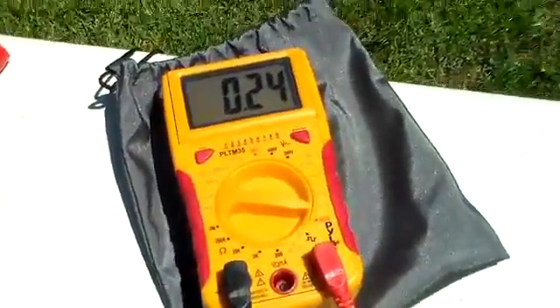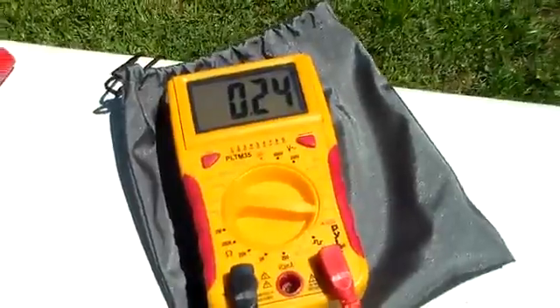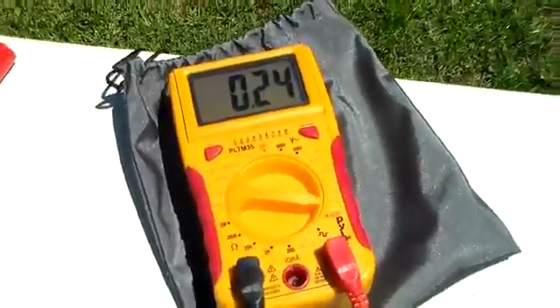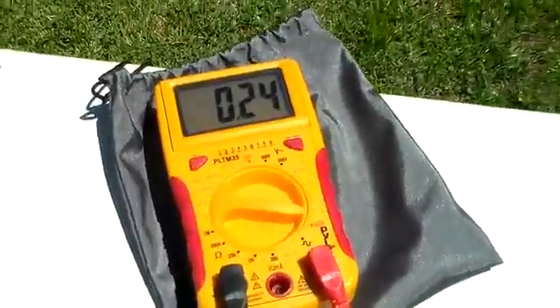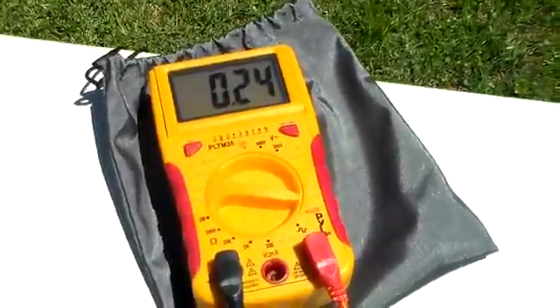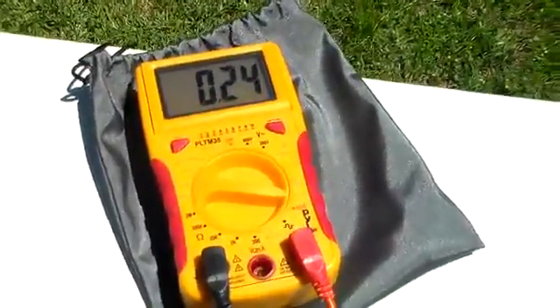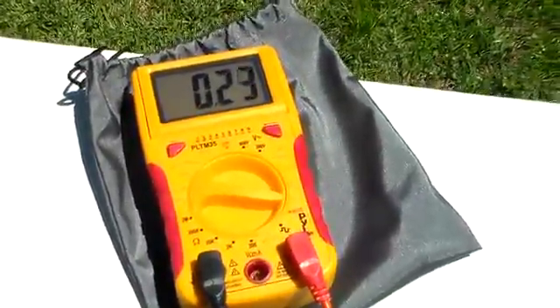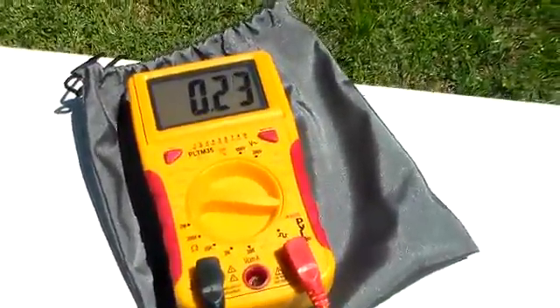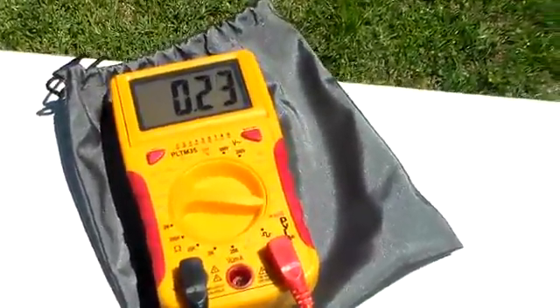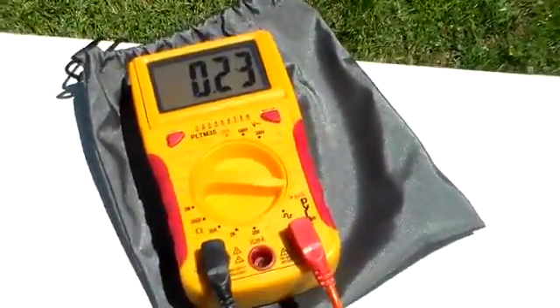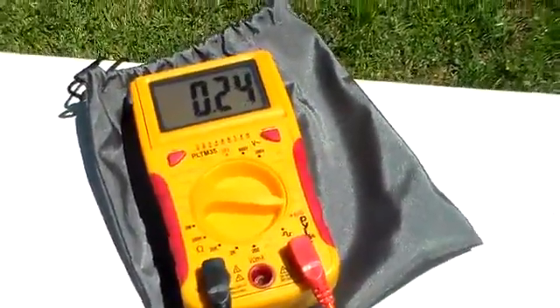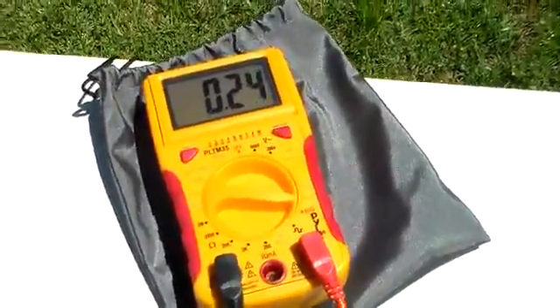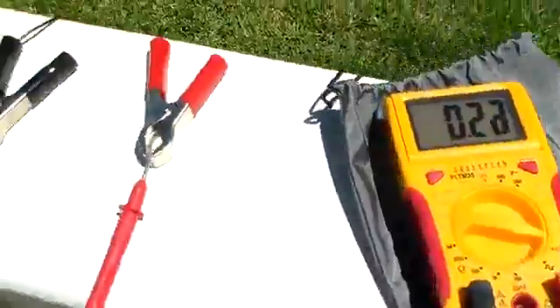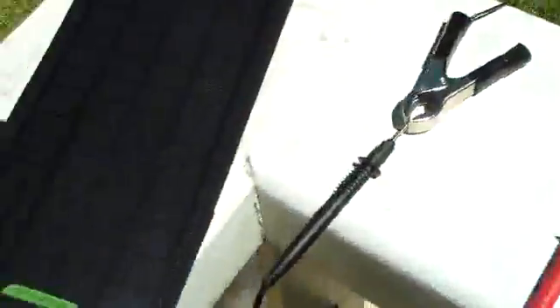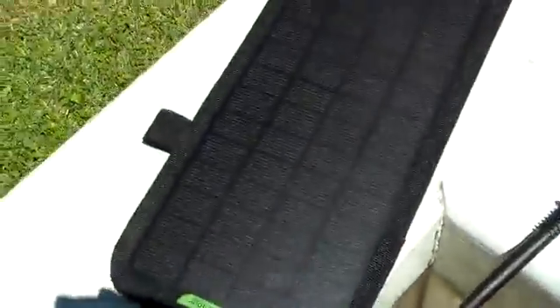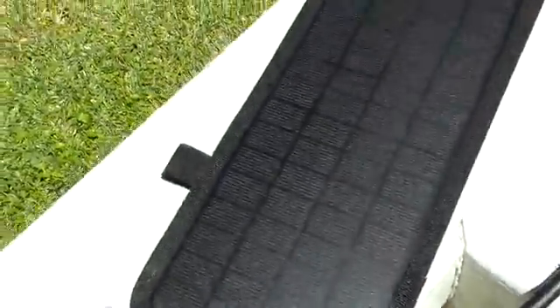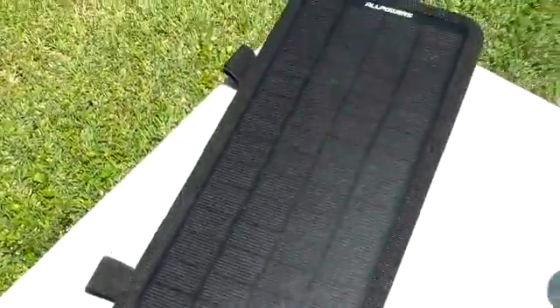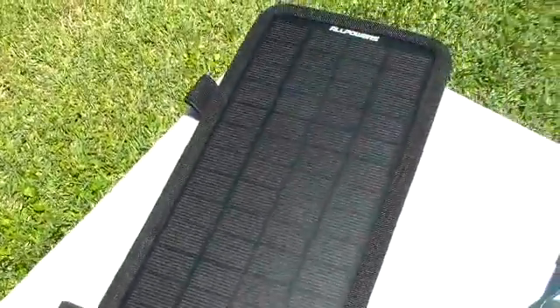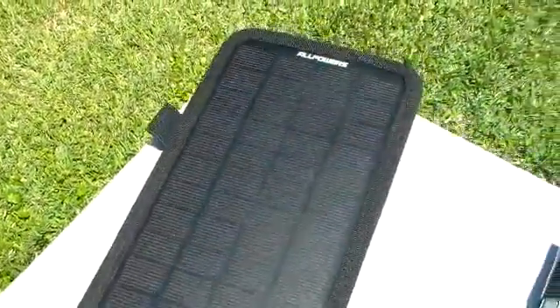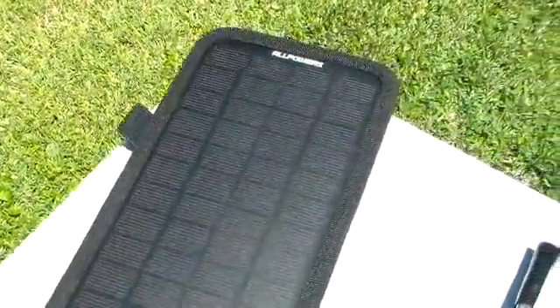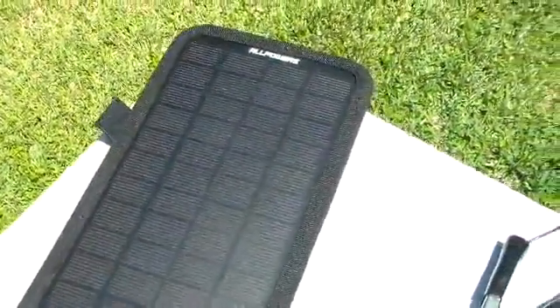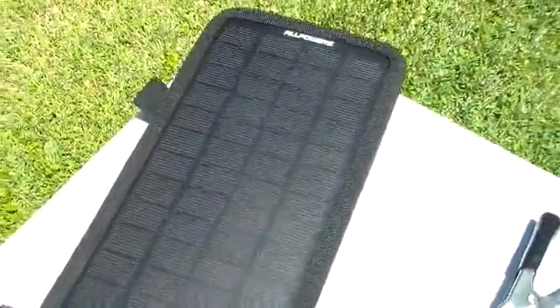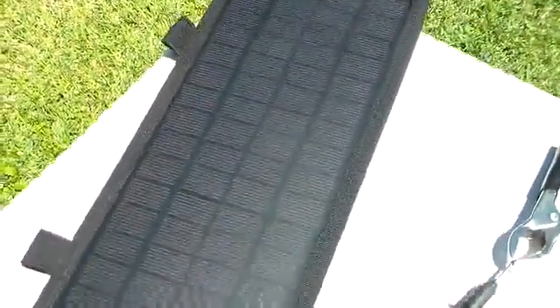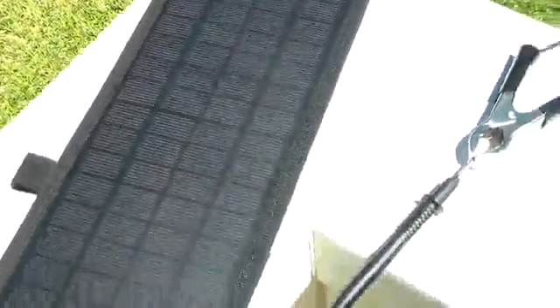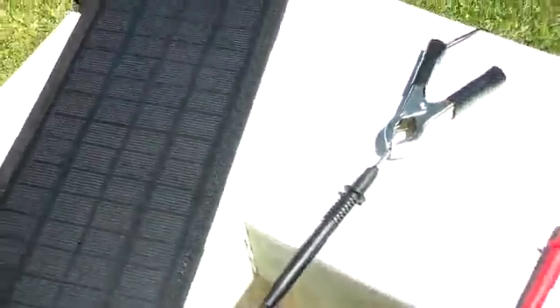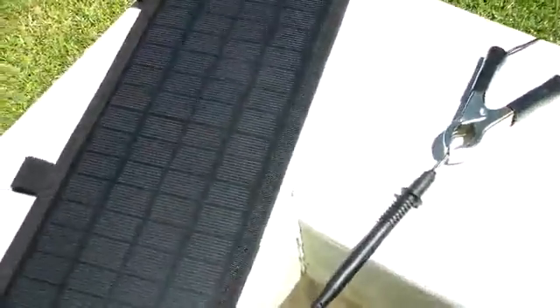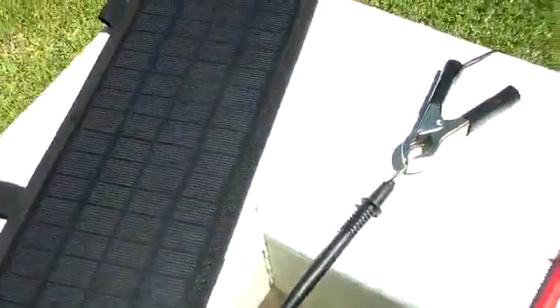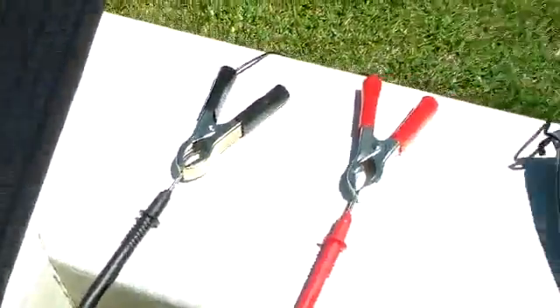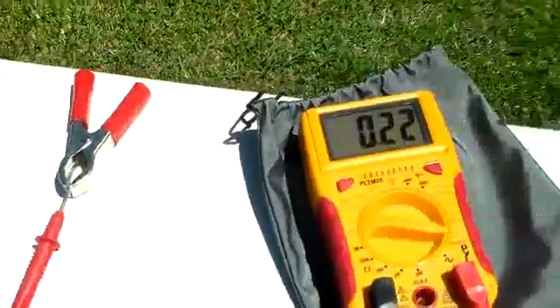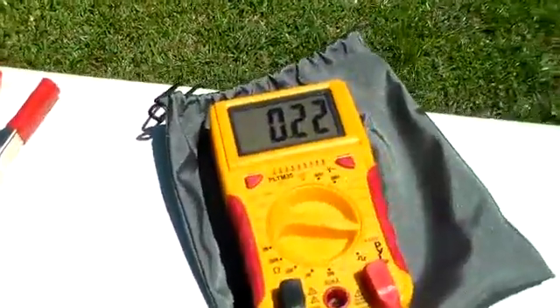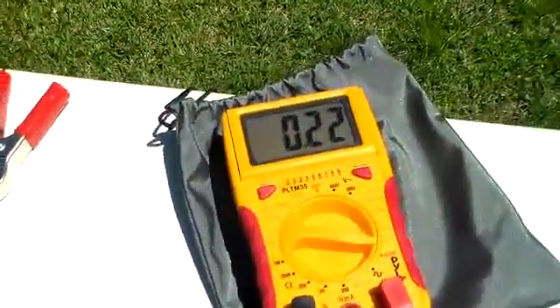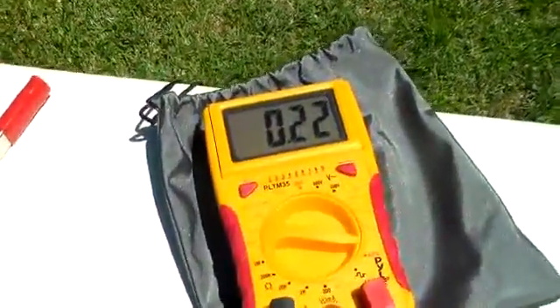Solar technology has really moved along. I am so excited to see what the year brings. Monocrystalline has already propelled it into a practical field with its high efficiency, upwards of 23%. I love it.